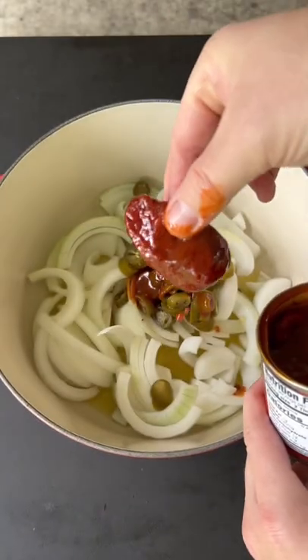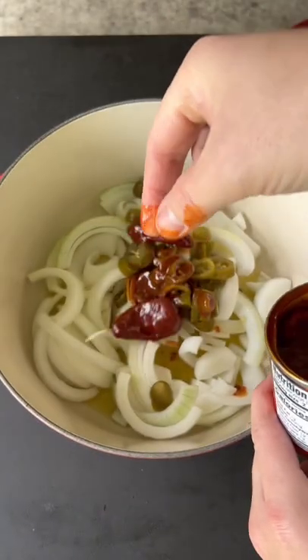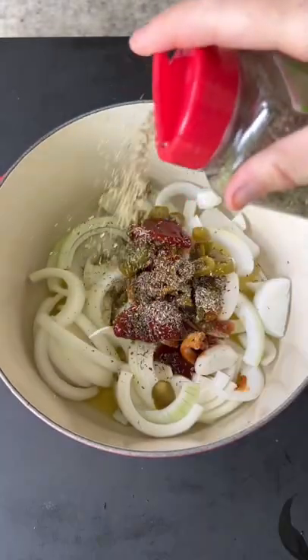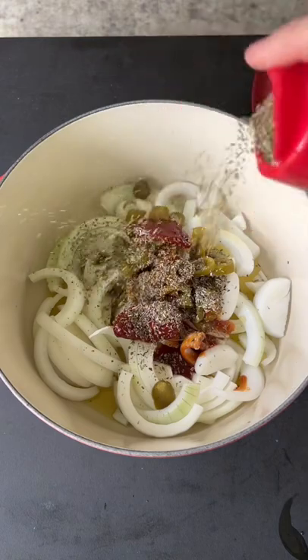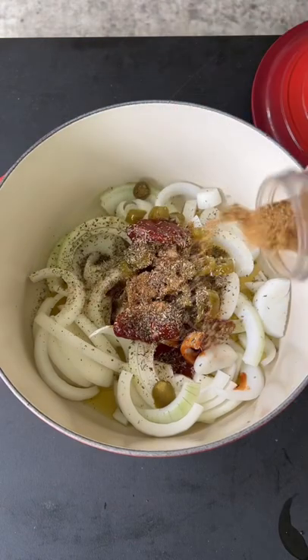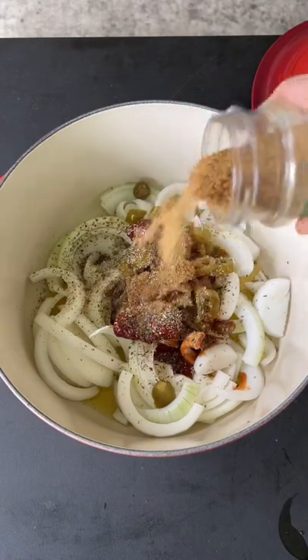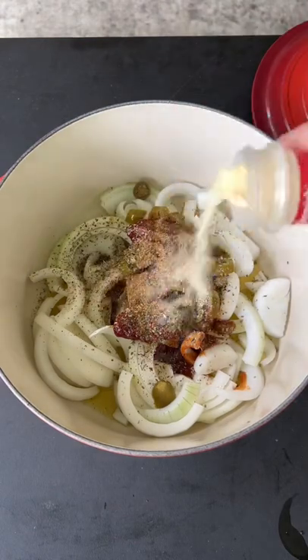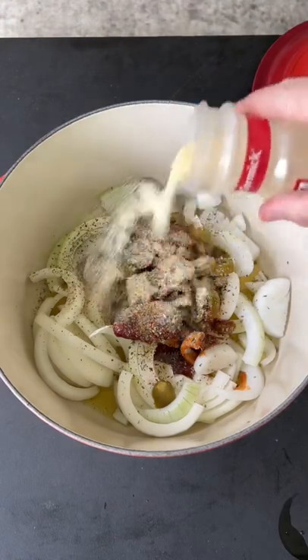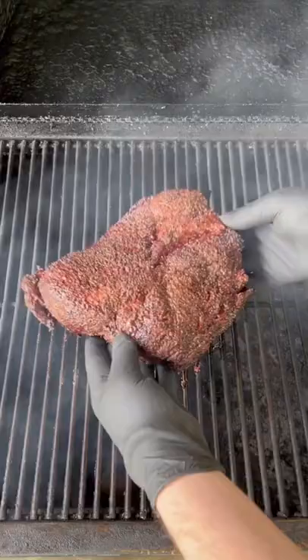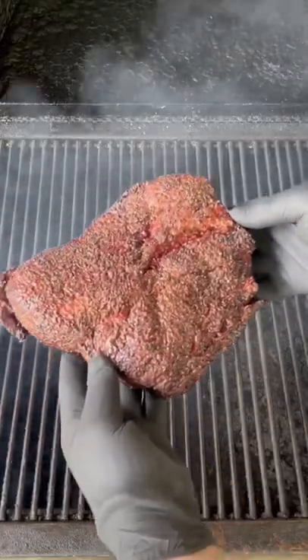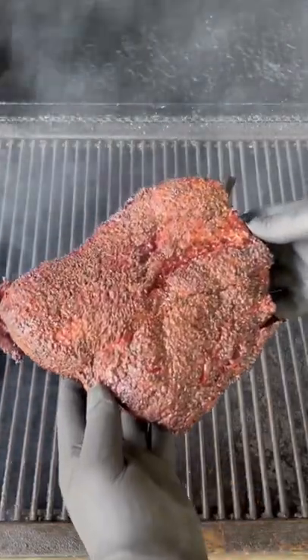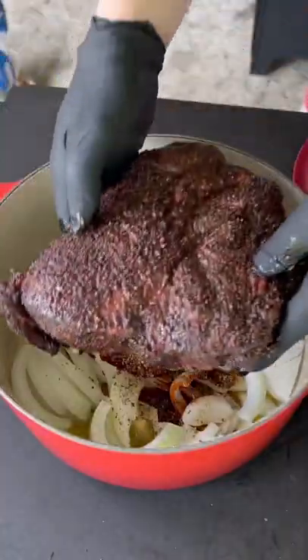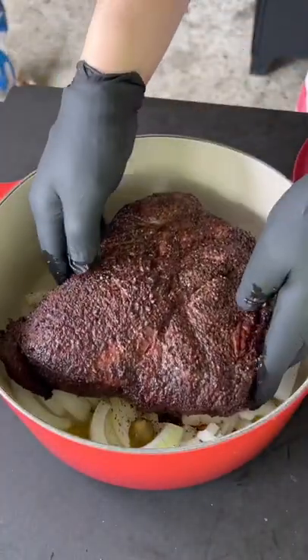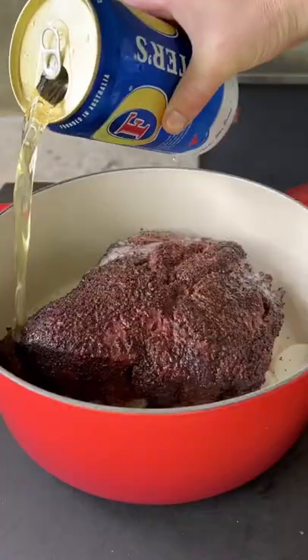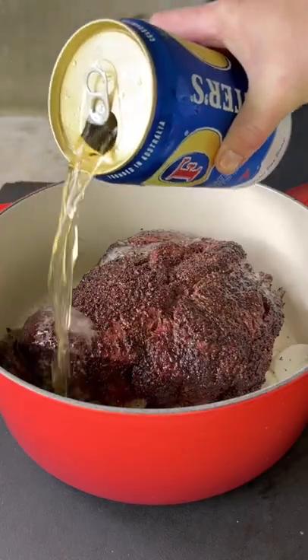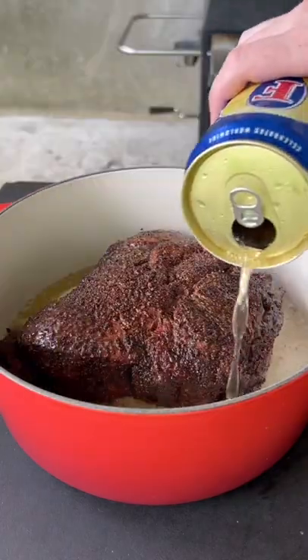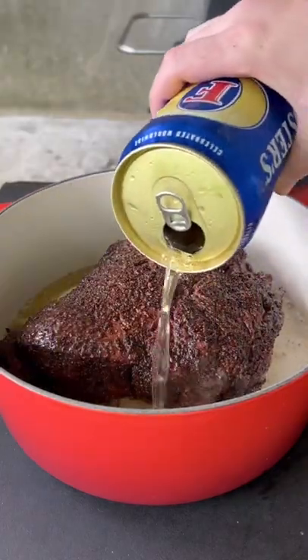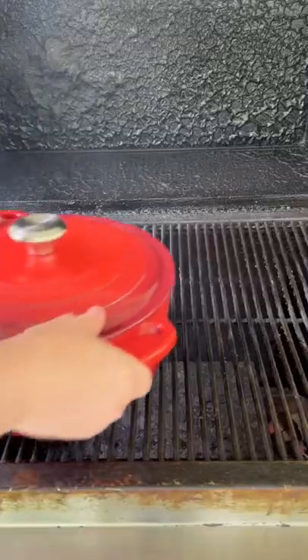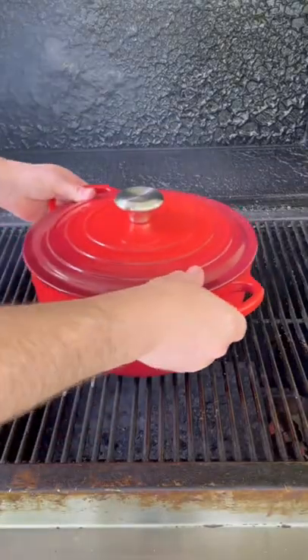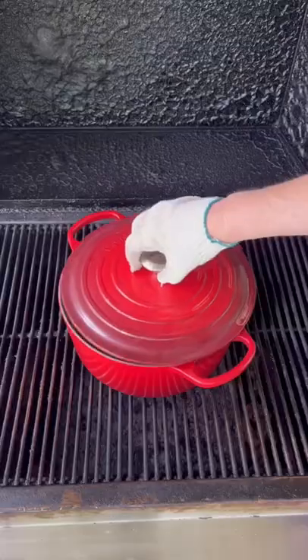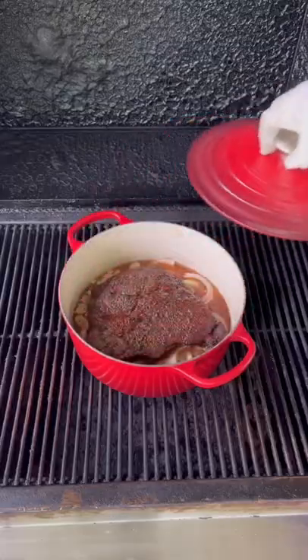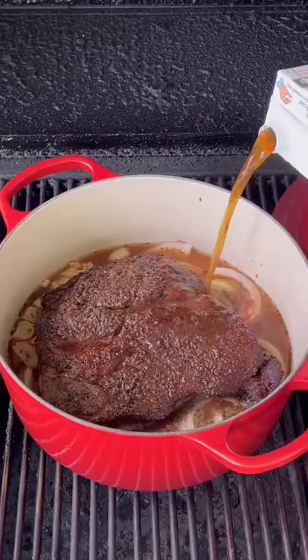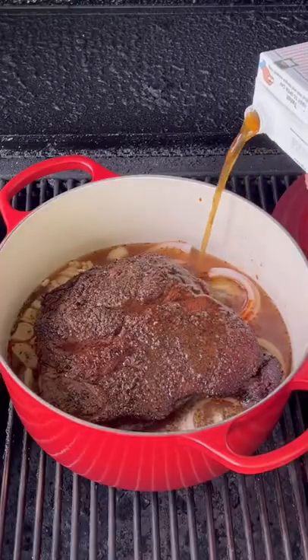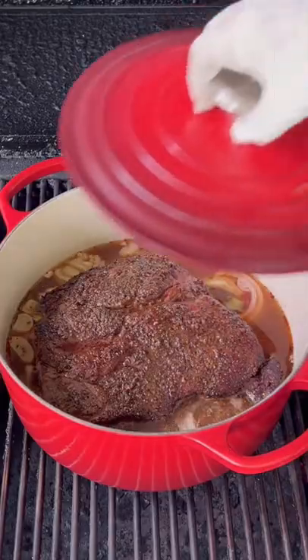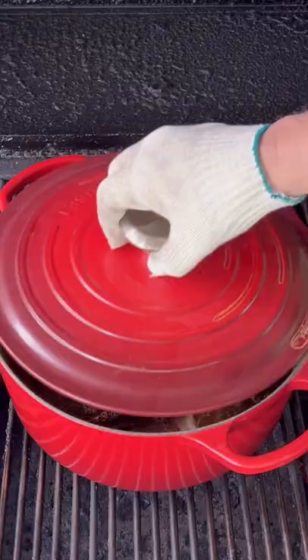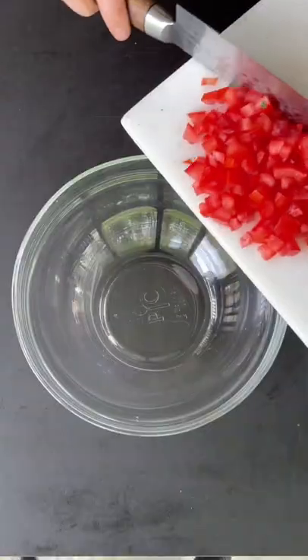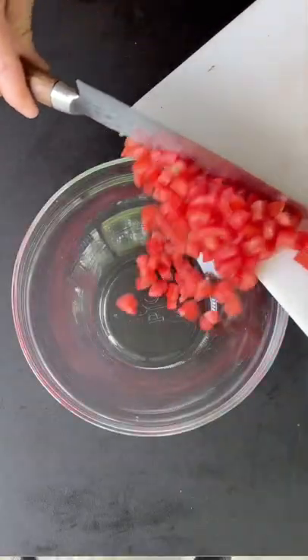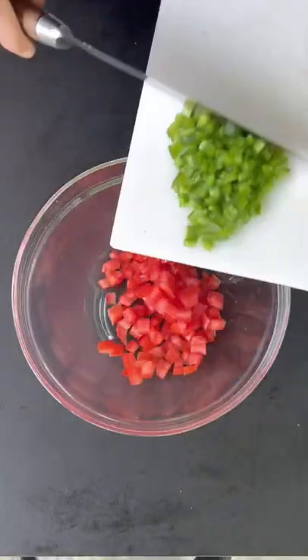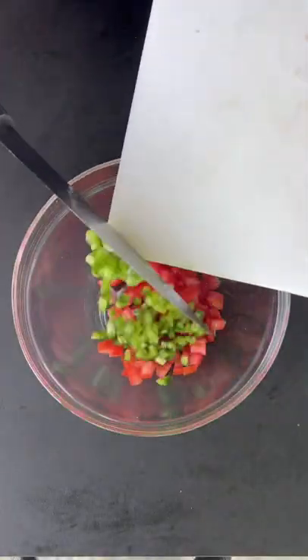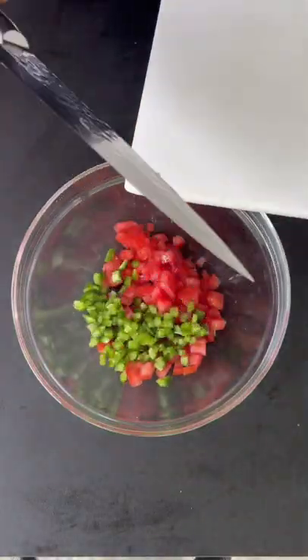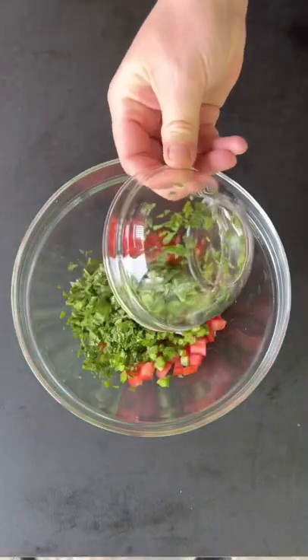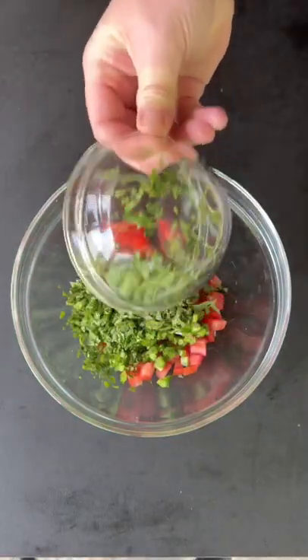Now it's time to load the Dutch oven. You can find this whole recipe on my website — link is in the bio. Get that chuck roast in there and then fill it up with some beer. Placing it back on the smoker. I forgot the Worcestershire sauce, so we're going to add that and then let it just braise.